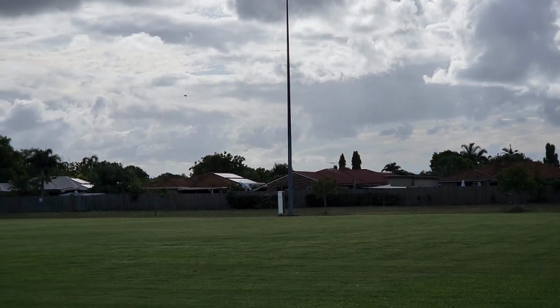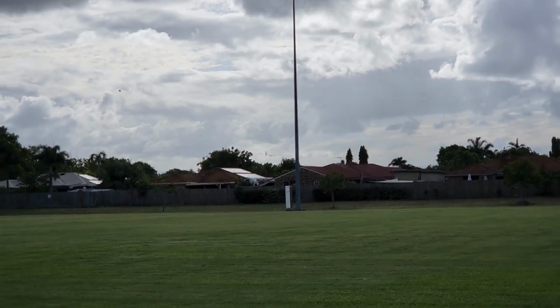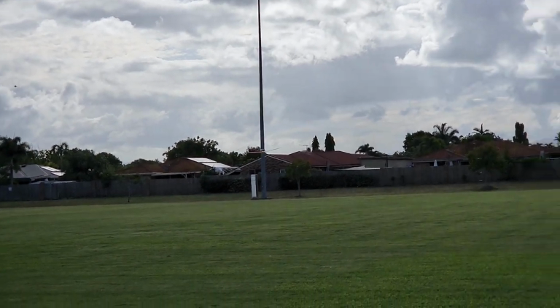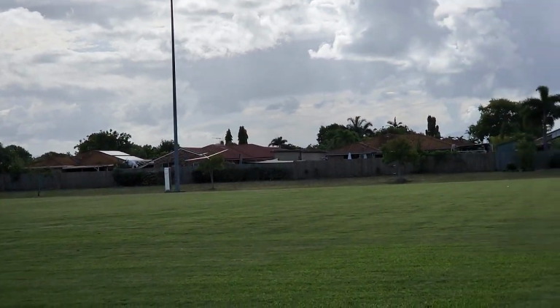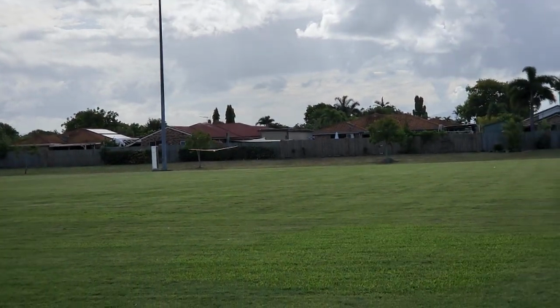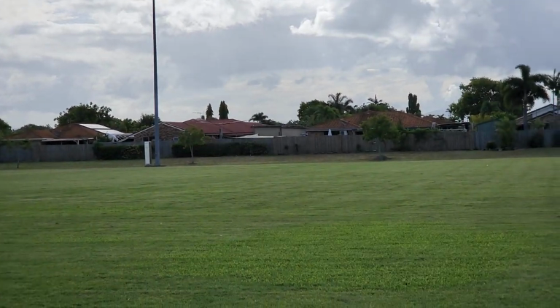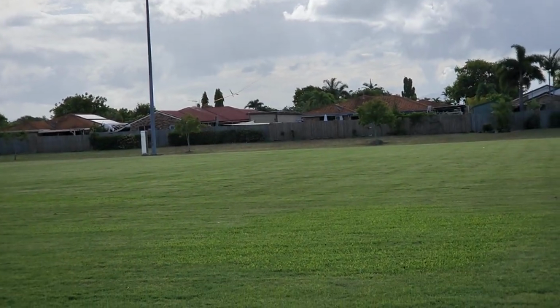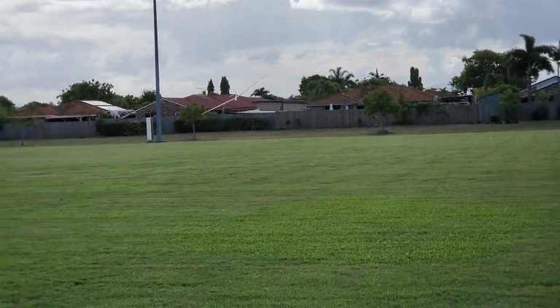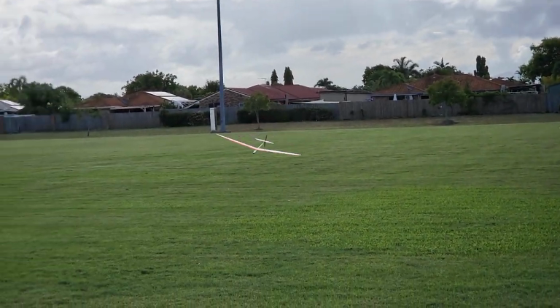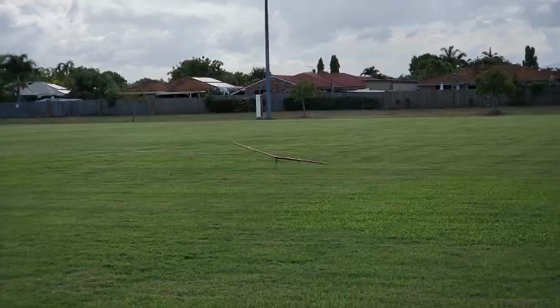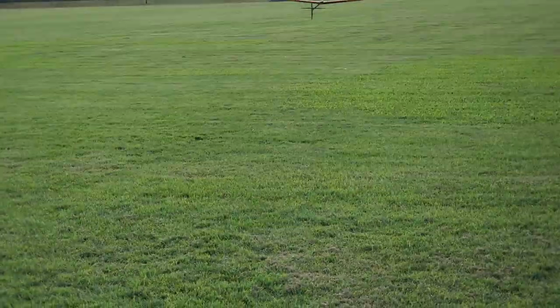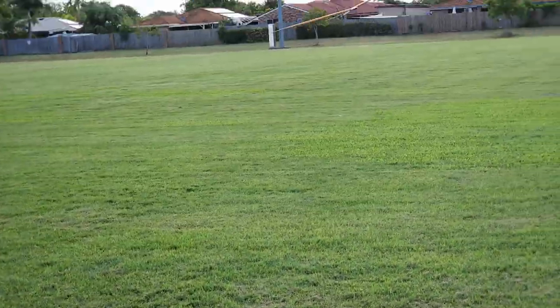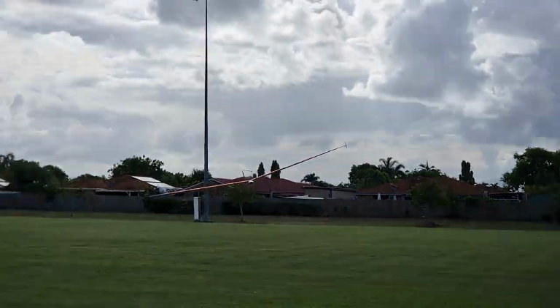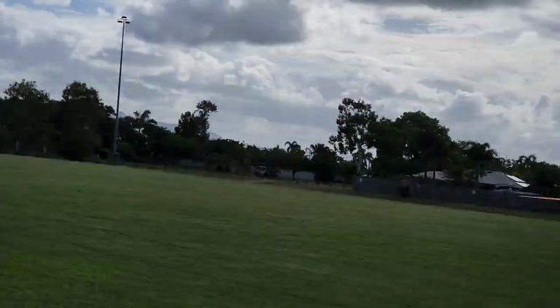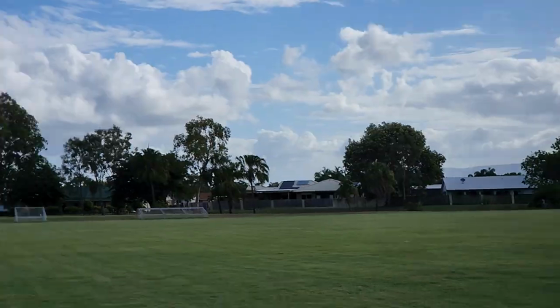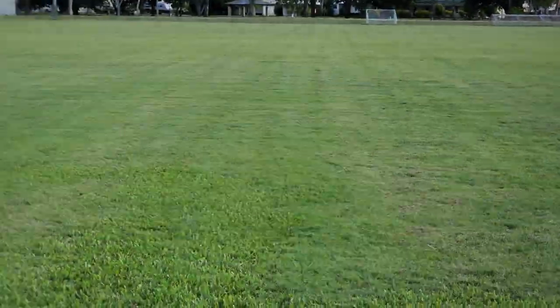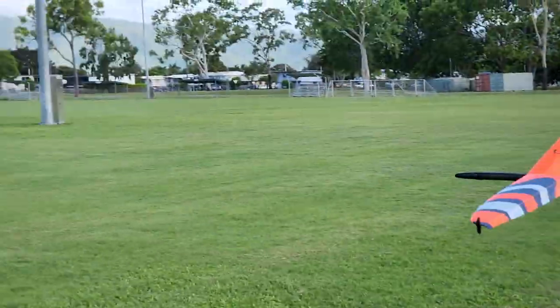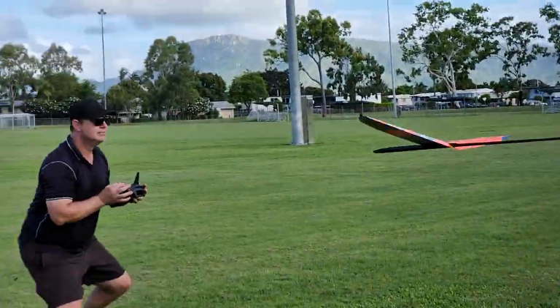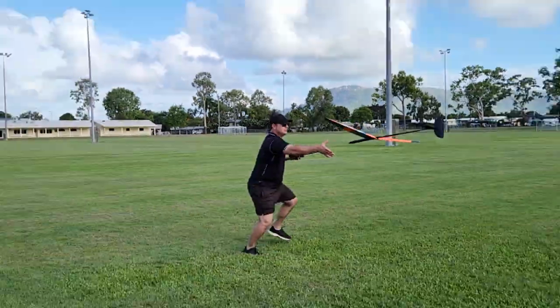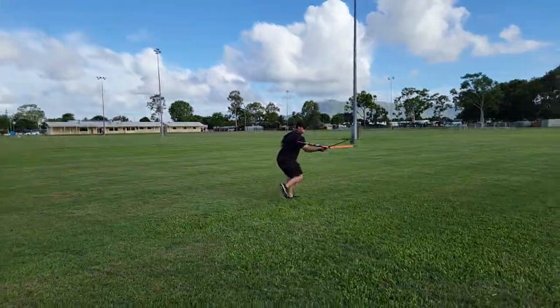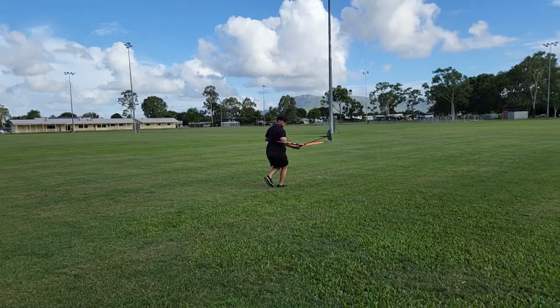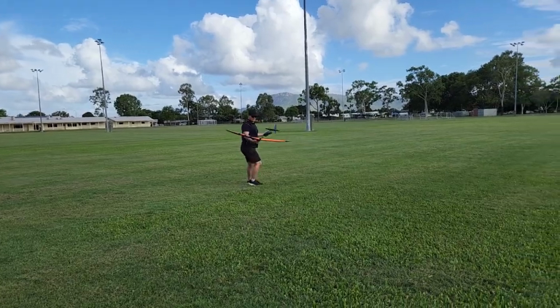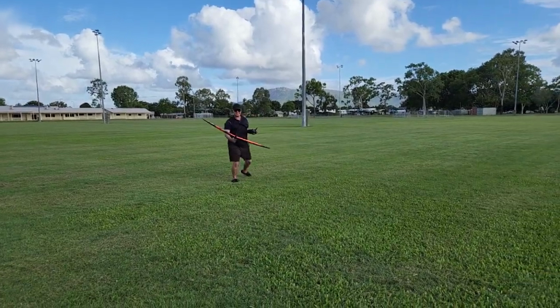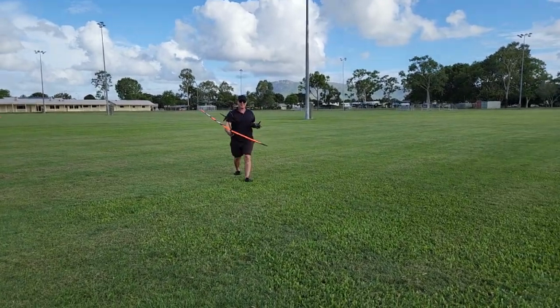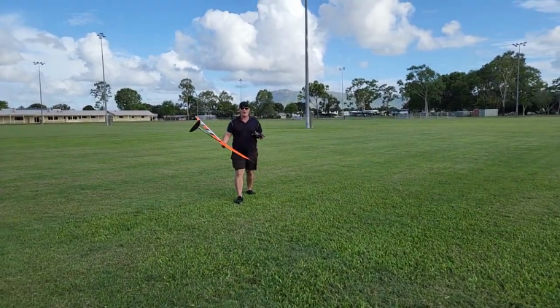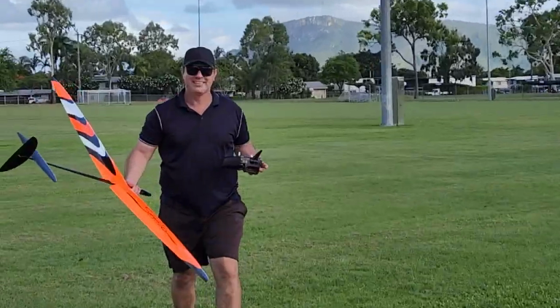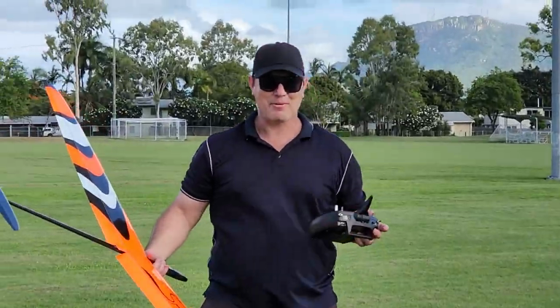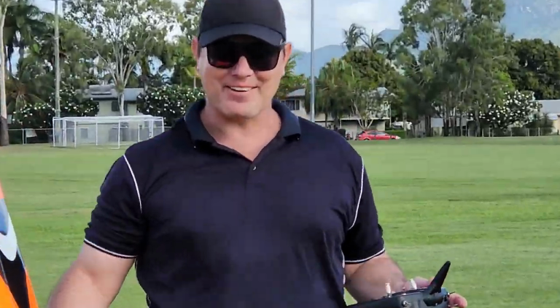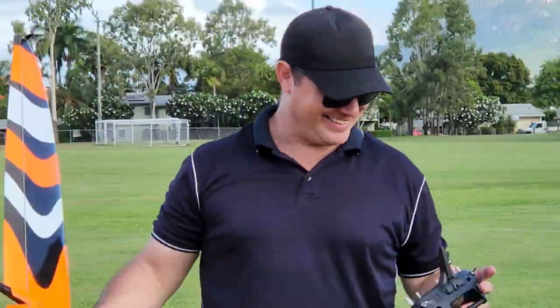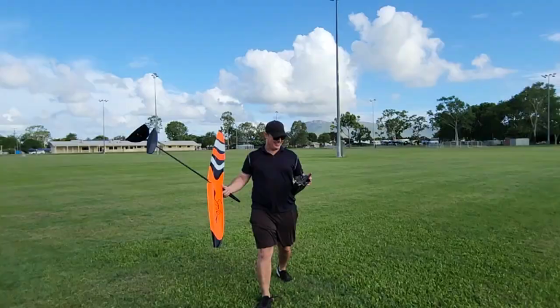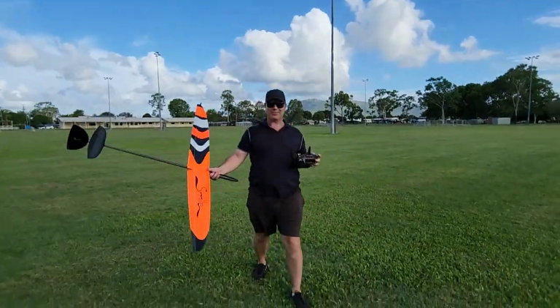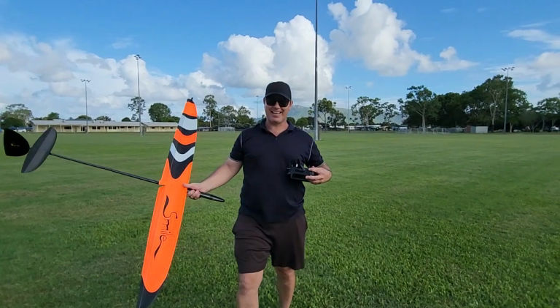Let's see if we can come in and land this puppy. Oh! Oh my goodness! Here we go. Here we go! Oh! That was scary. That was really scary.